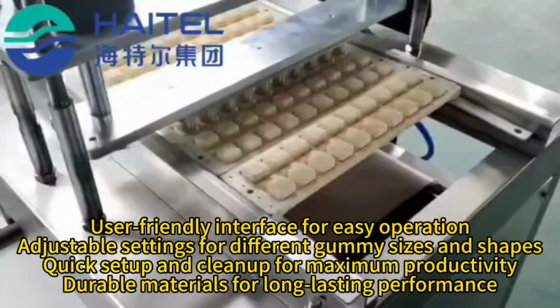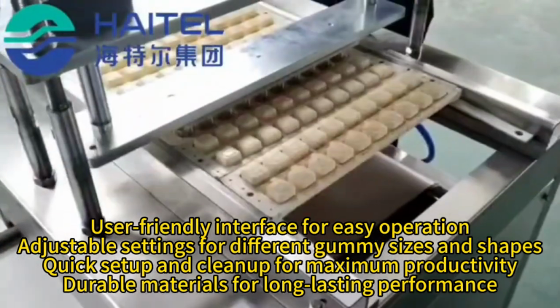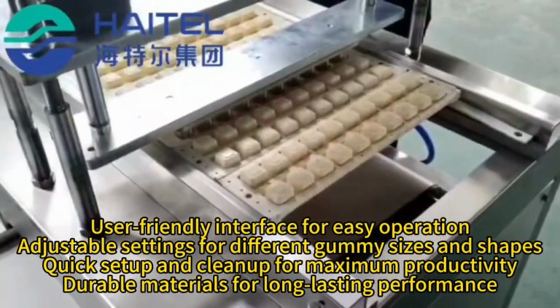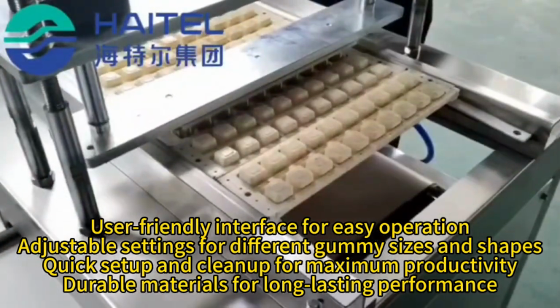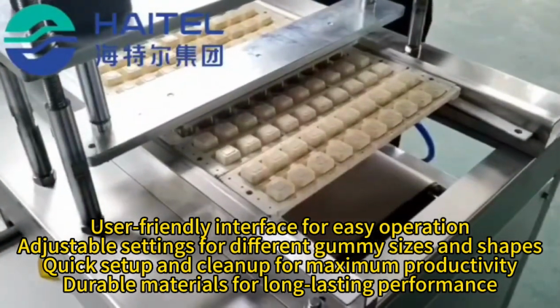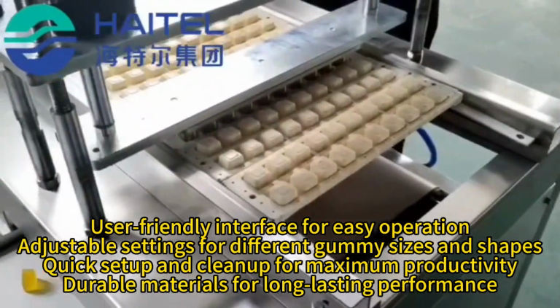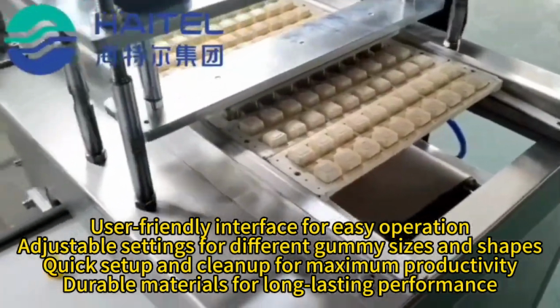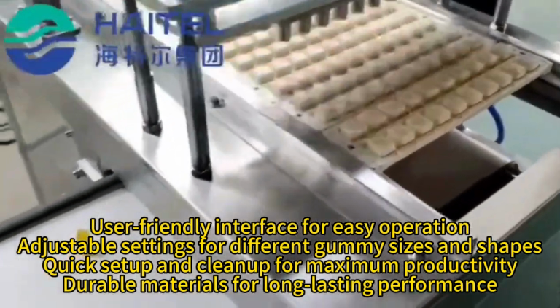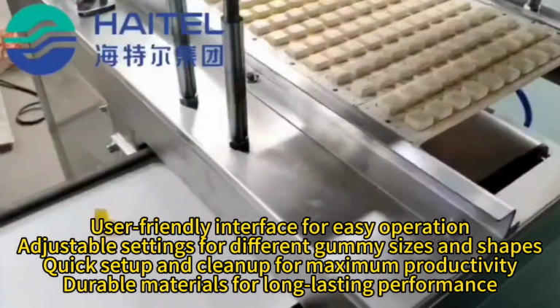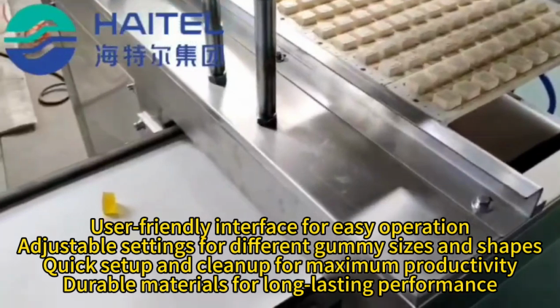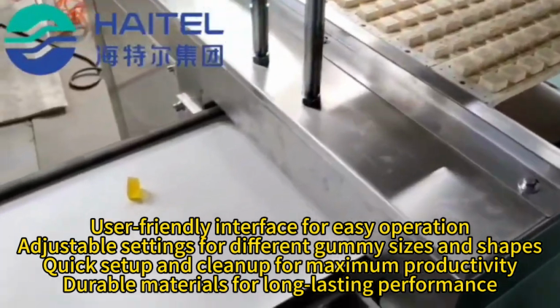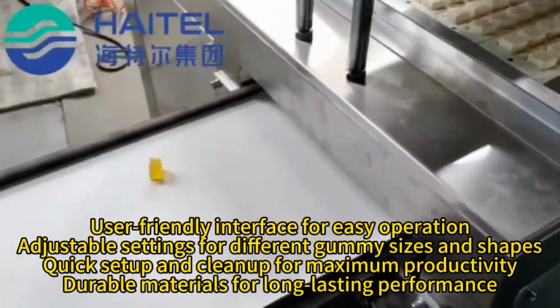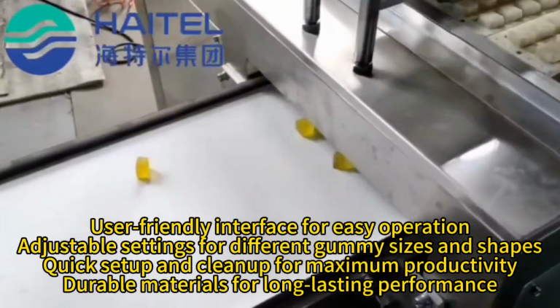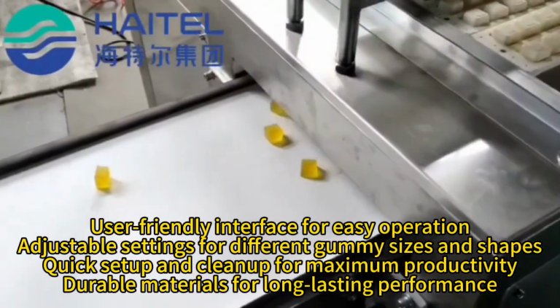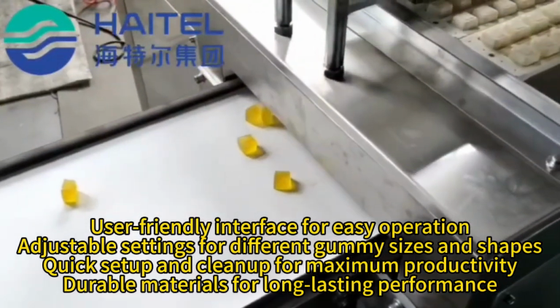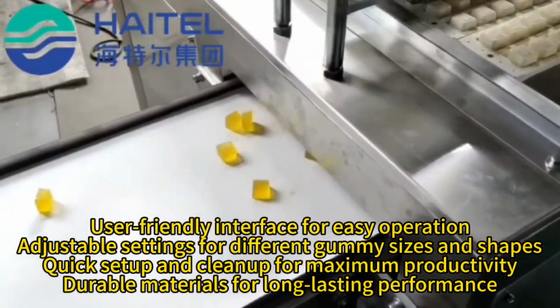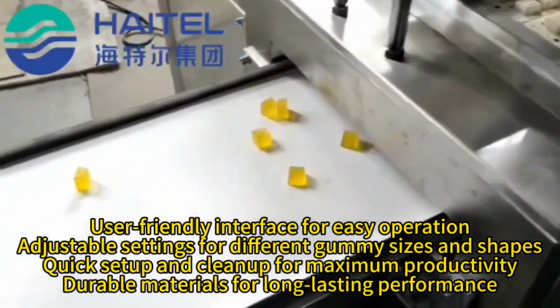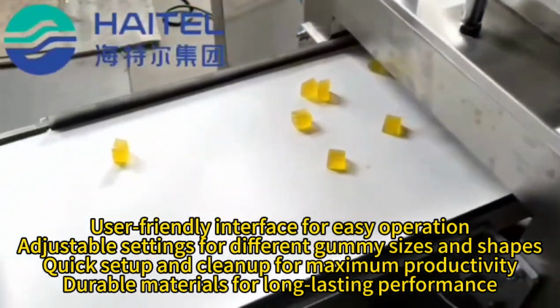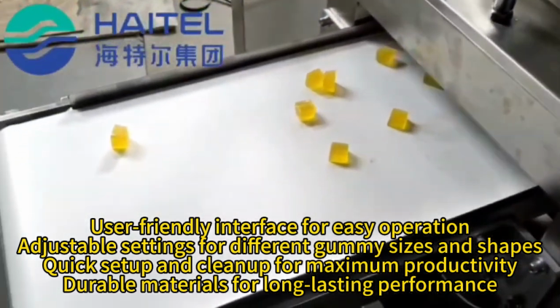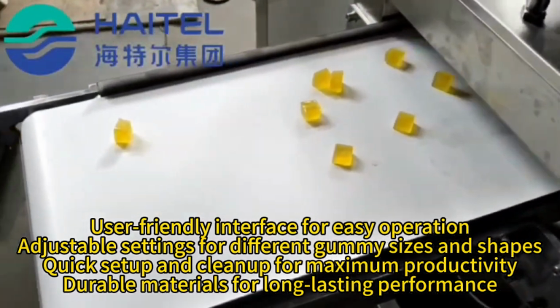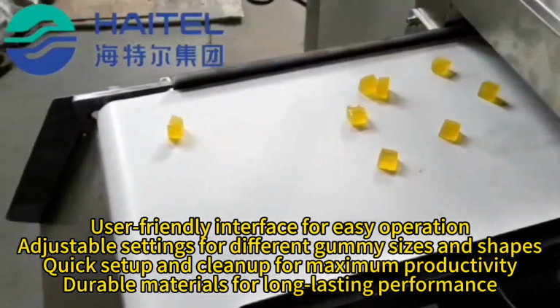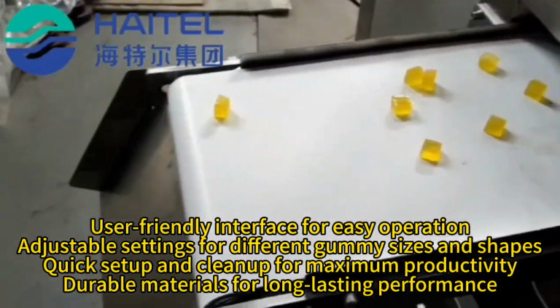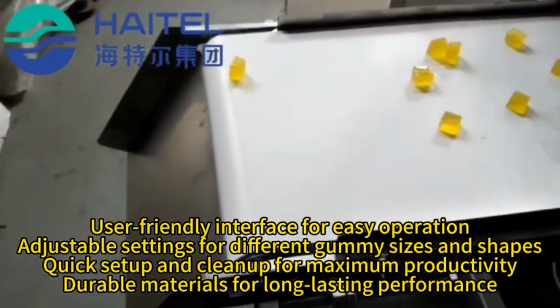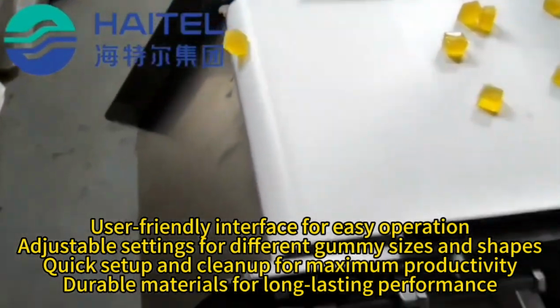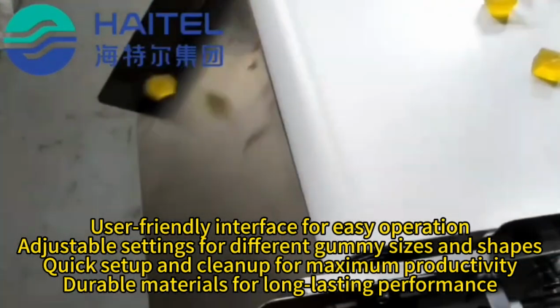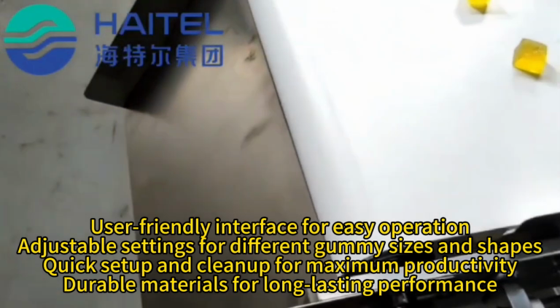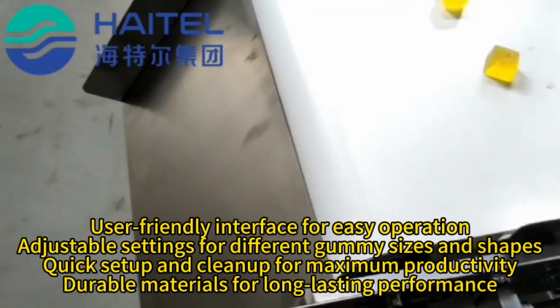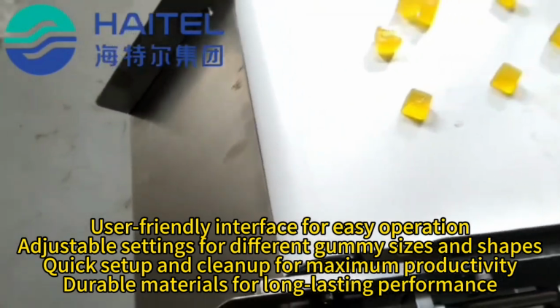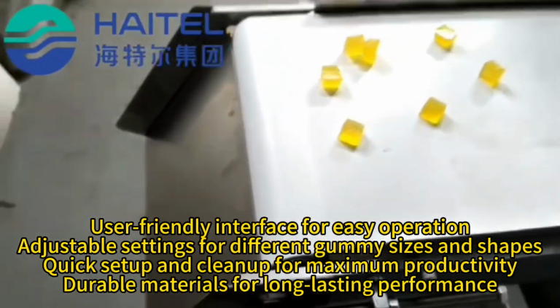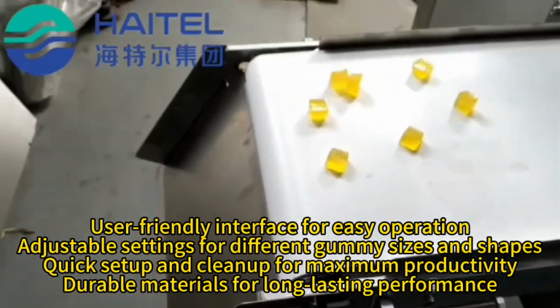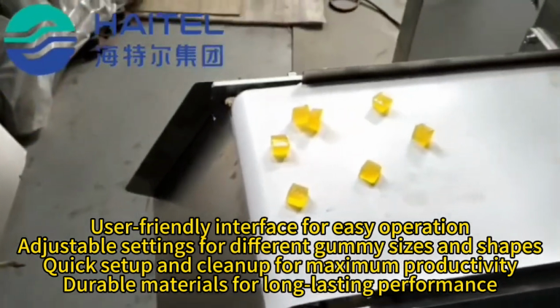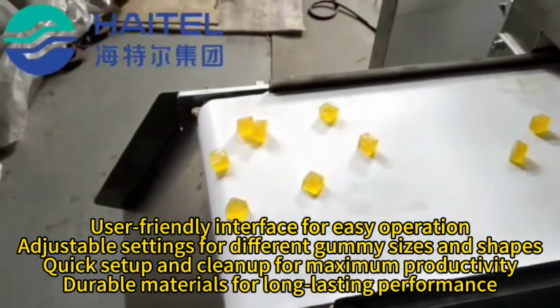Adjustable settings for different gummy sizes and shapes, quick setup and clean-up for maximum productivity, and durable materials for long-lasting performance.